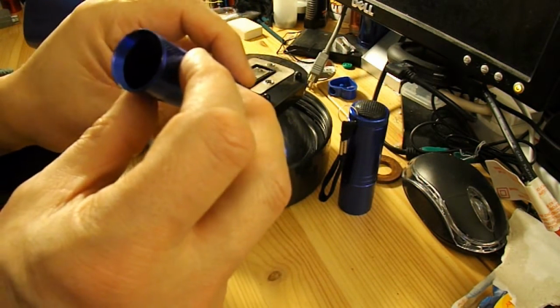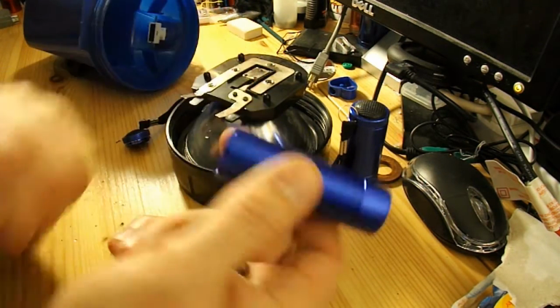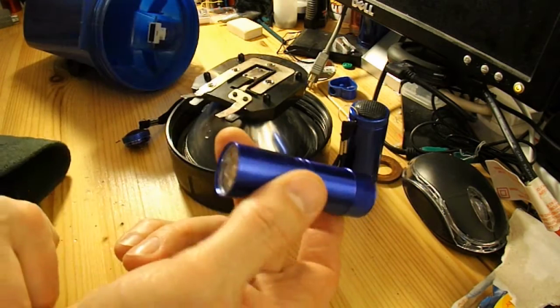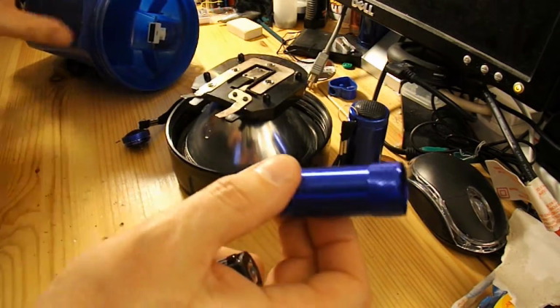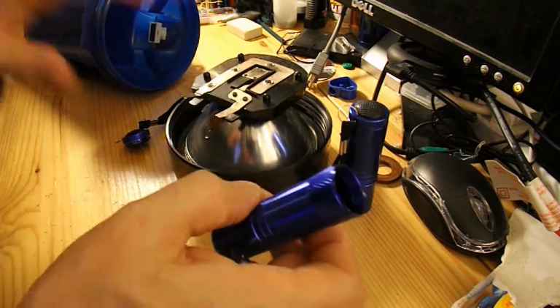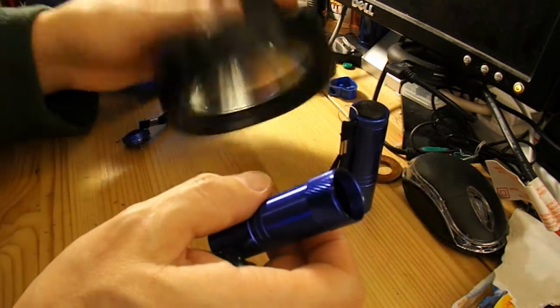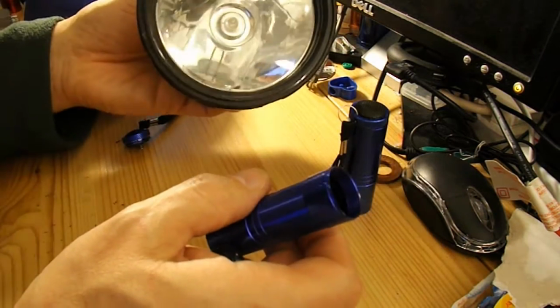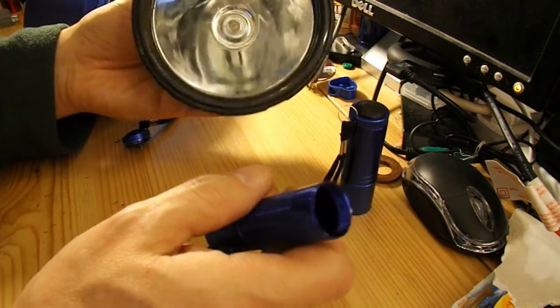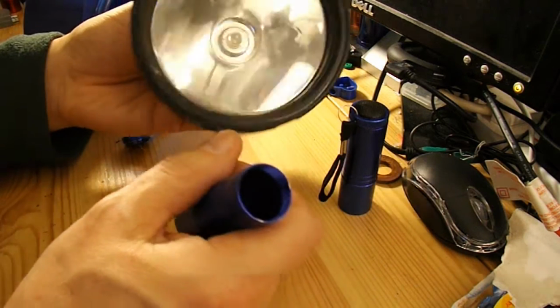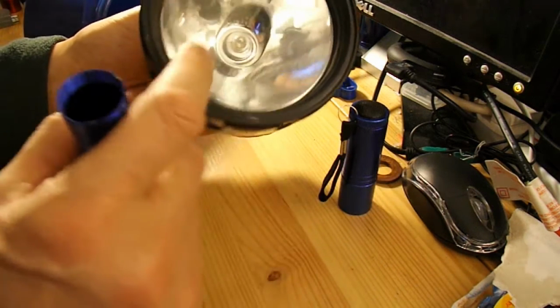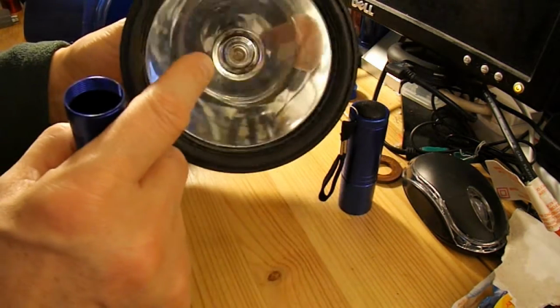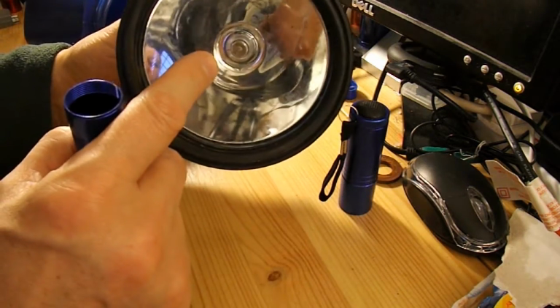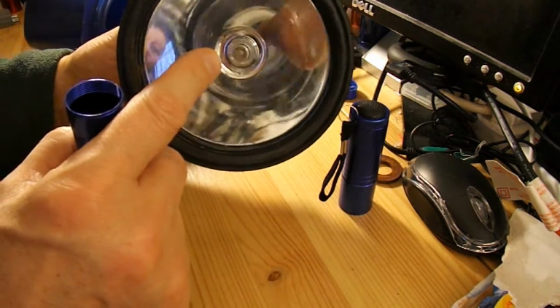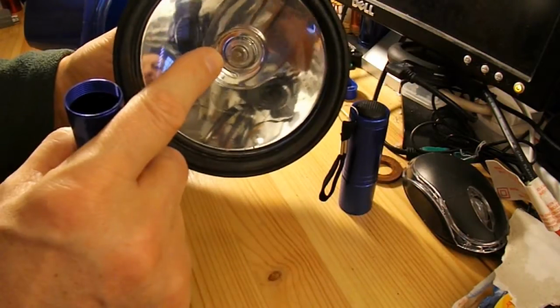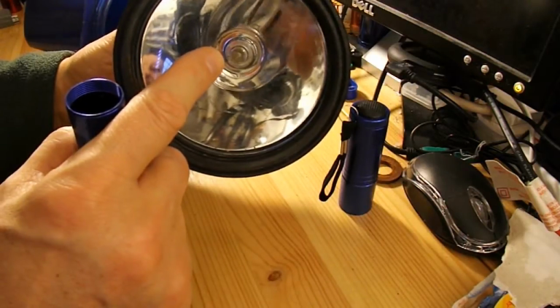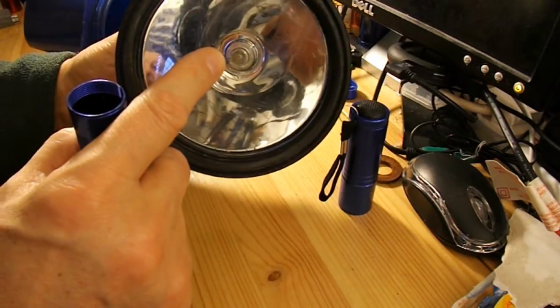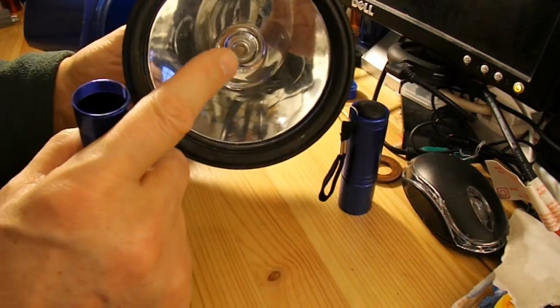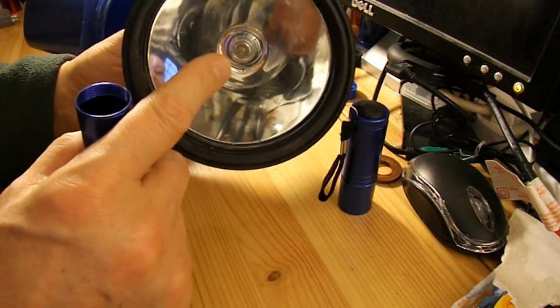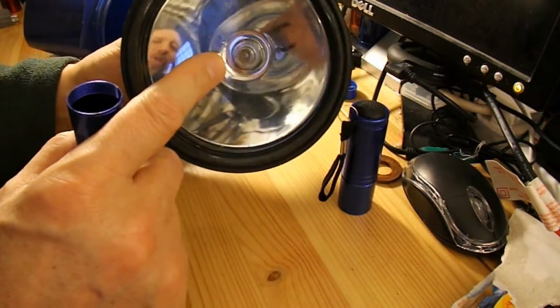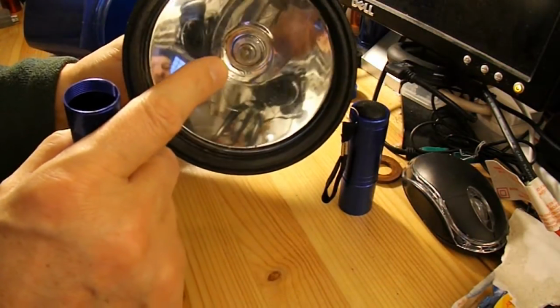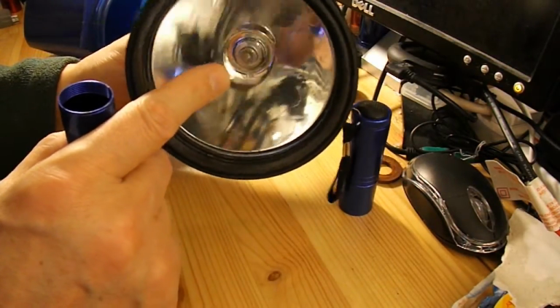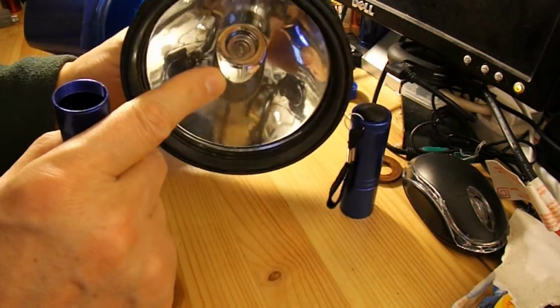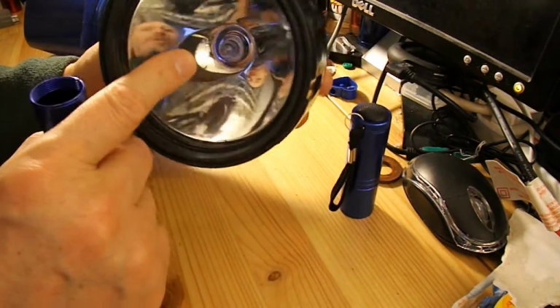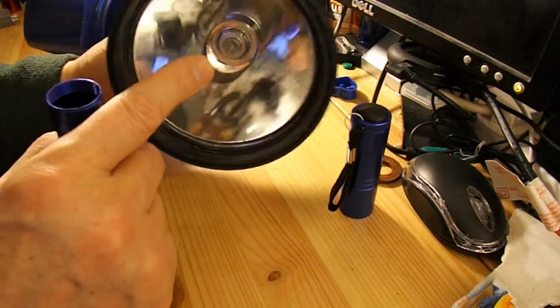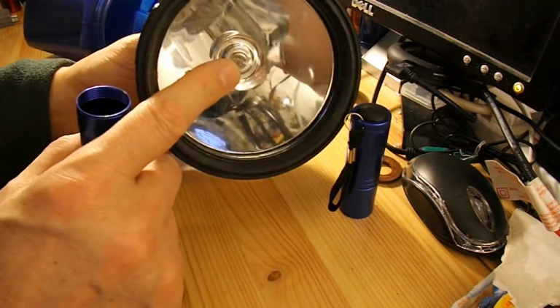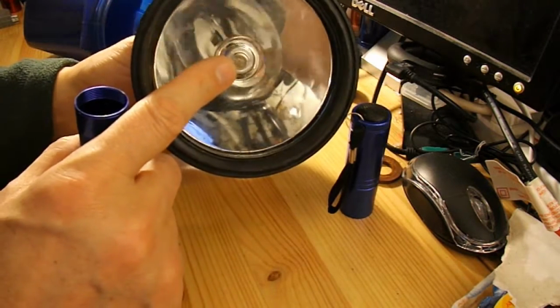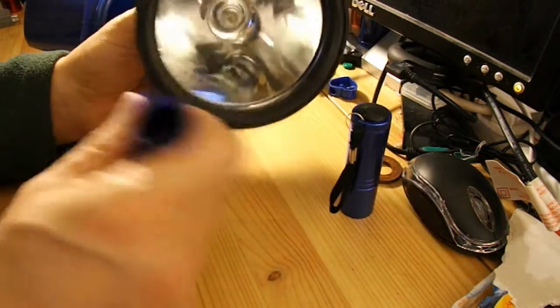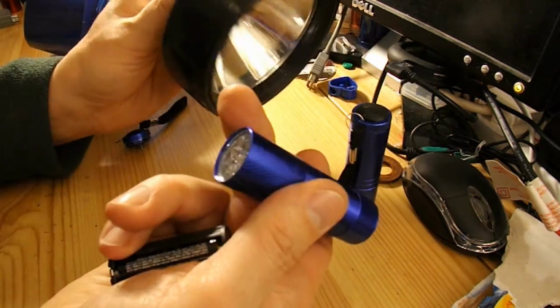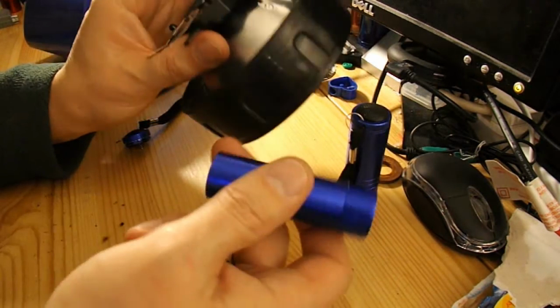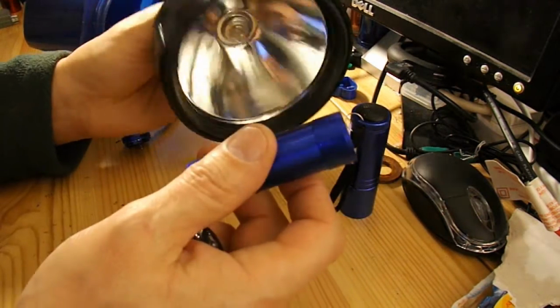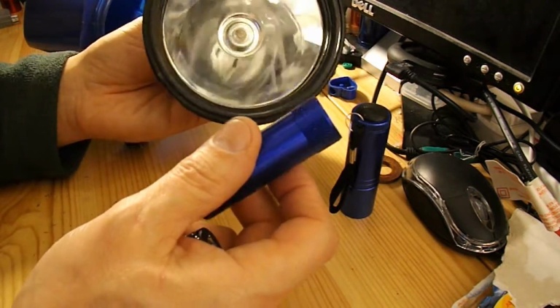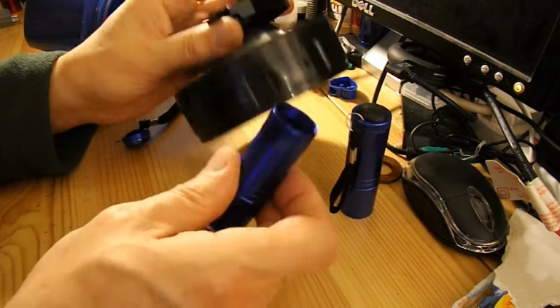And see if we can use this torch. I'm pretty sure the bulb in there is actually gone, and rather than fuss trying to find one of those old-fashioned bulbs, I'm just going to do this as a bodge.